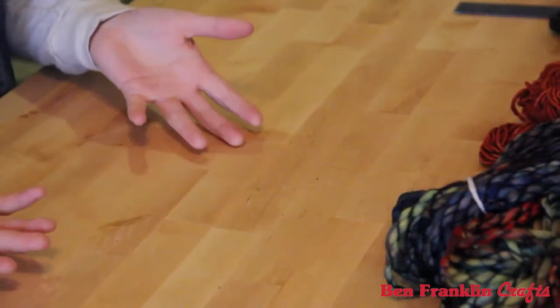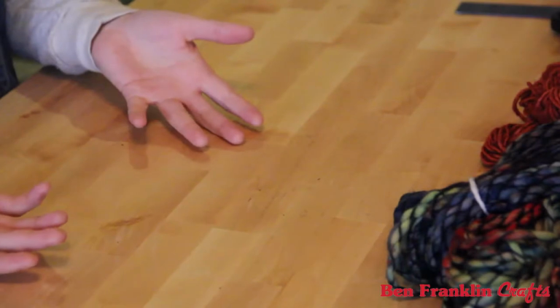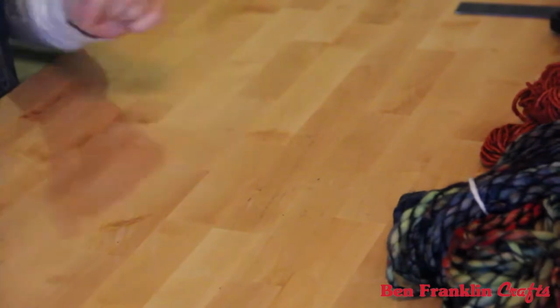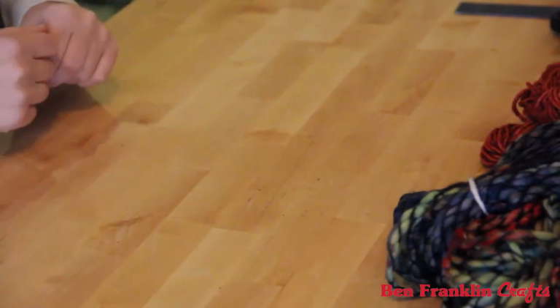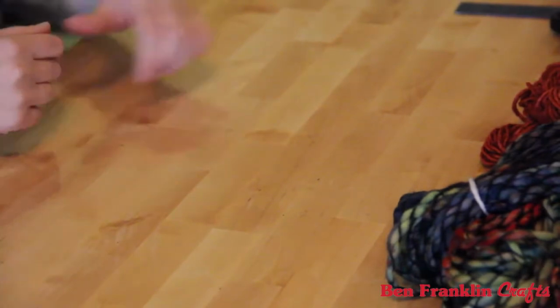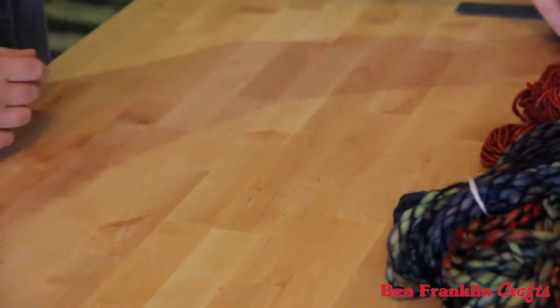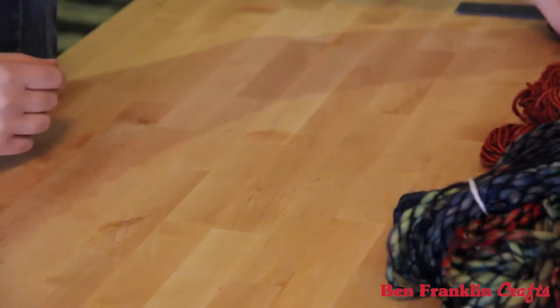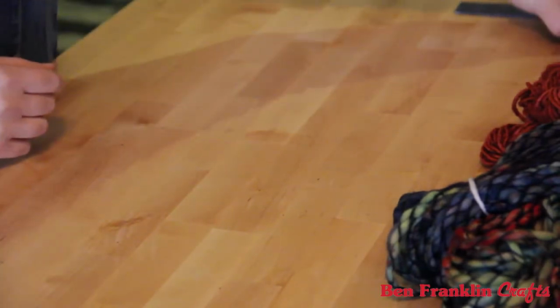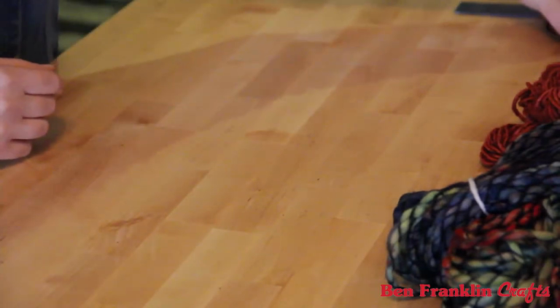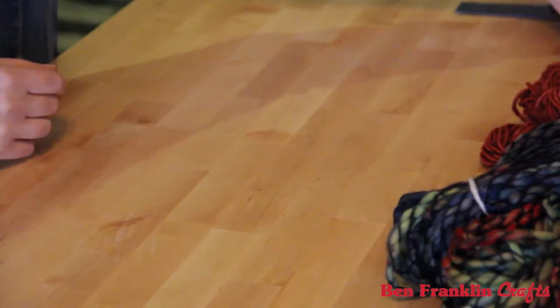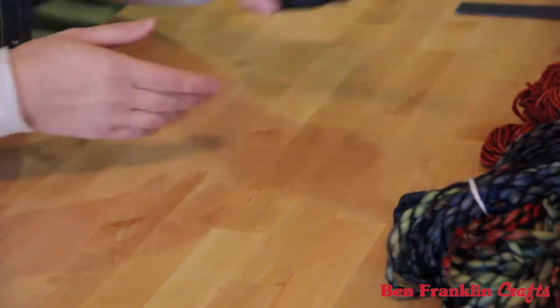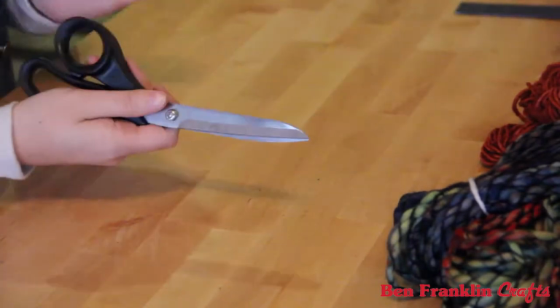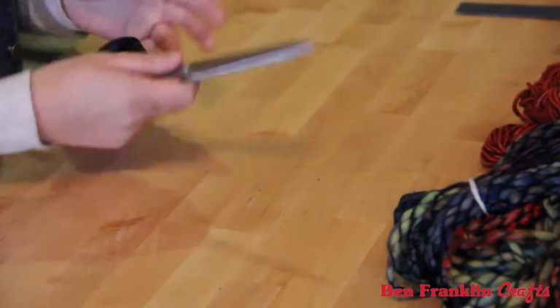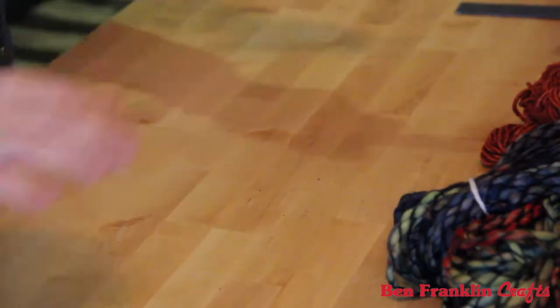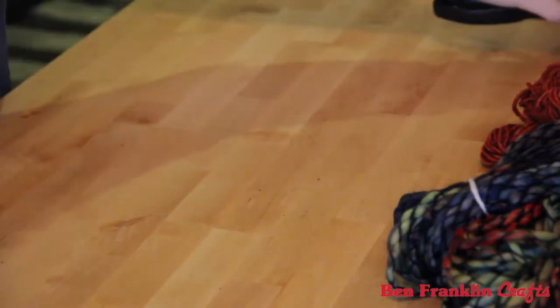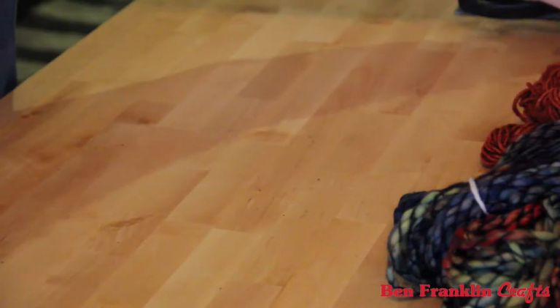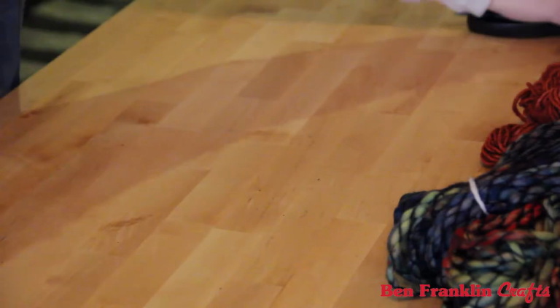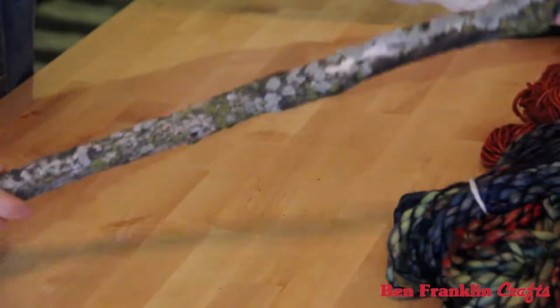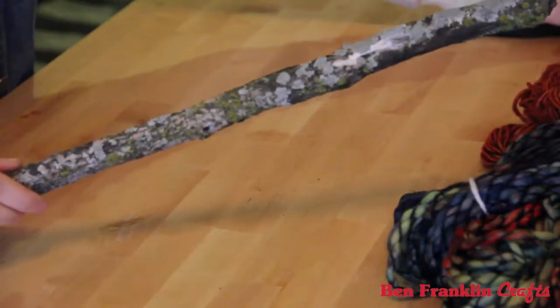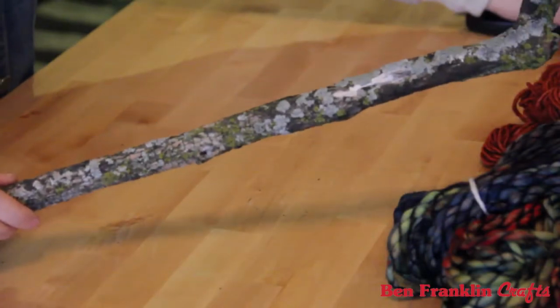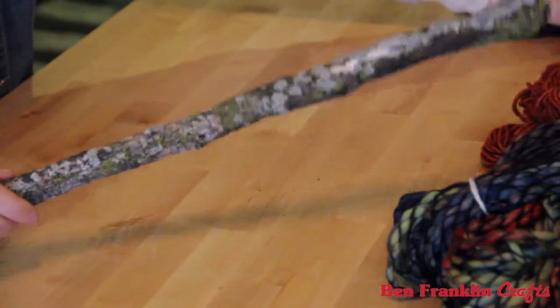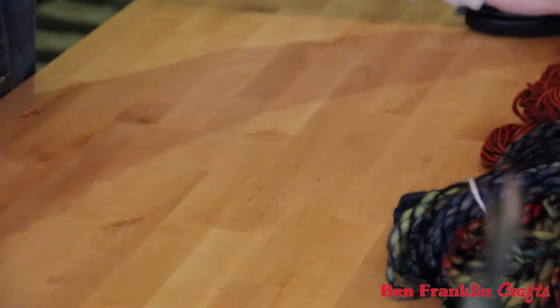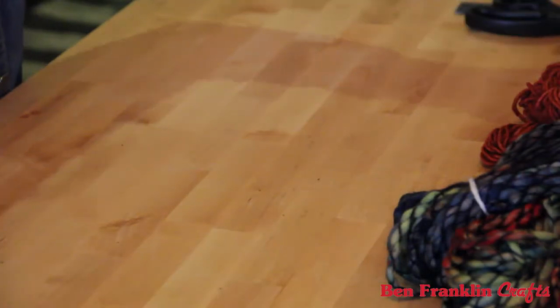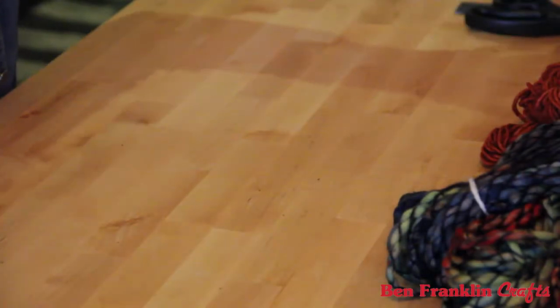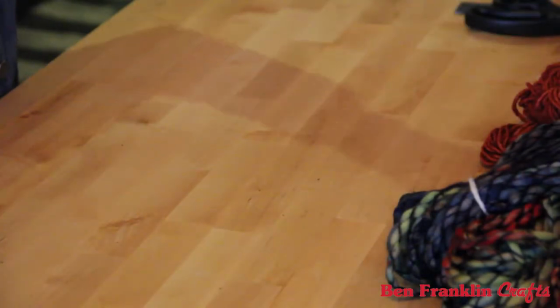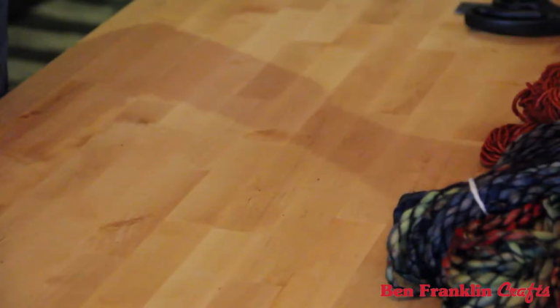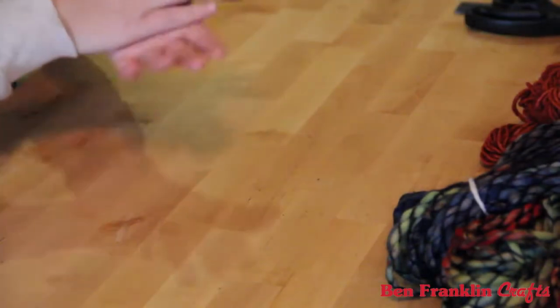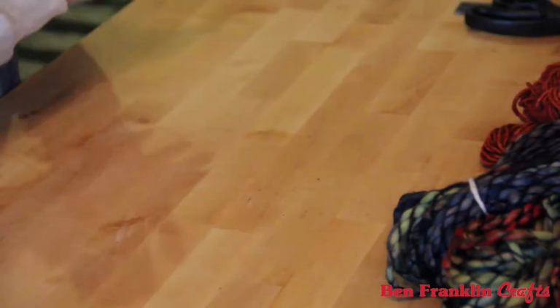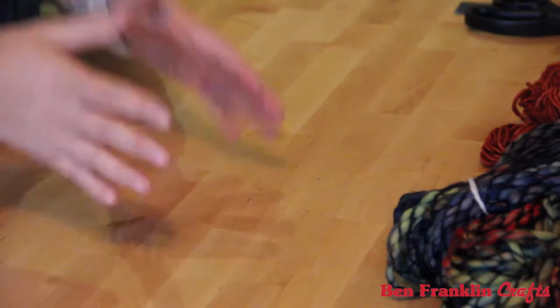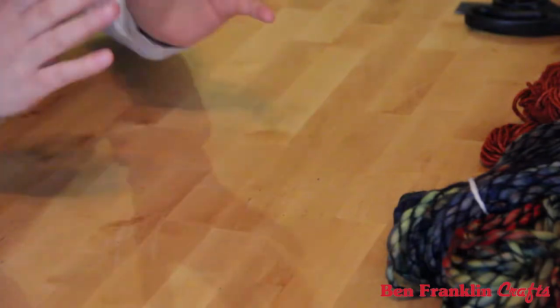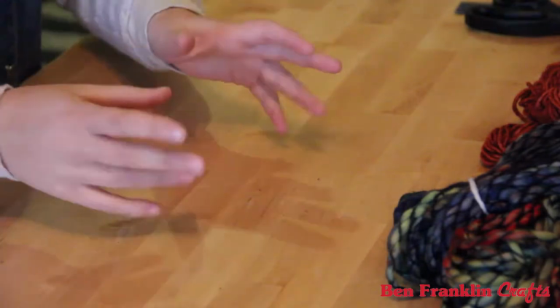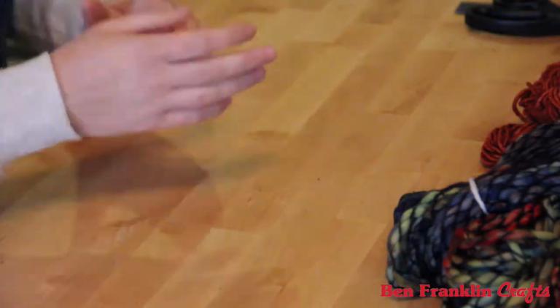To get you started off, let's talk about supplies. All you really need for this project is scissors, a stick — I found this one while running today. You can even use a dowel if you prefer. And then yarn. That's the main focus.